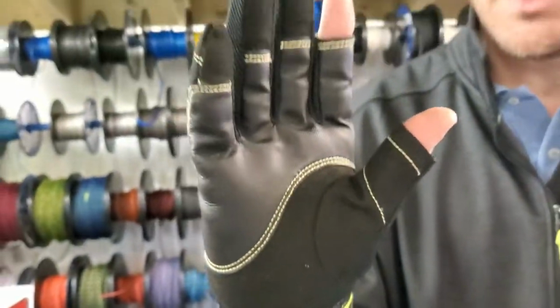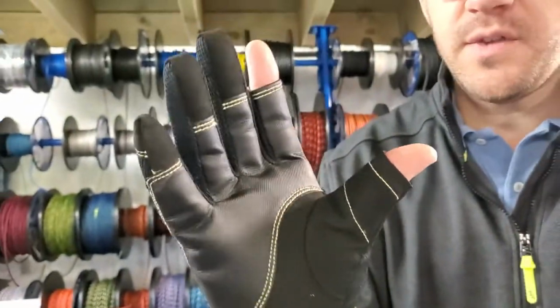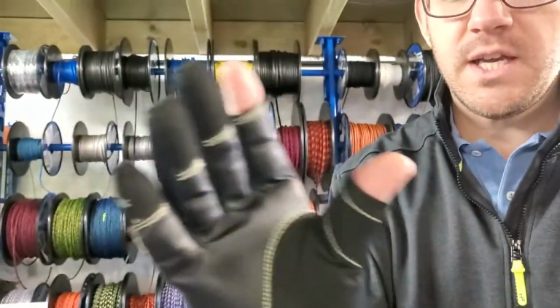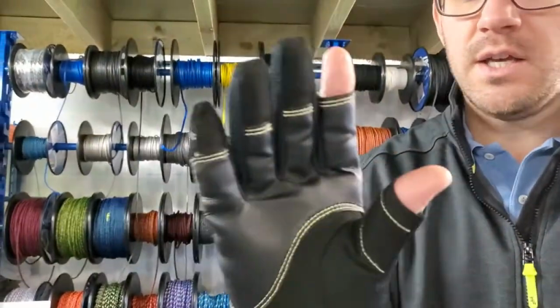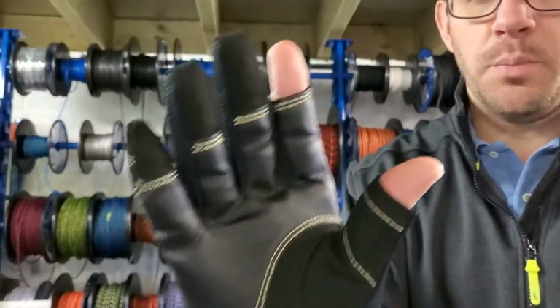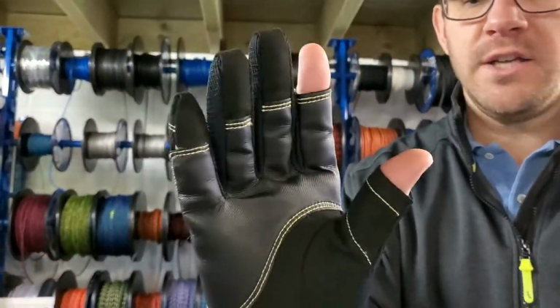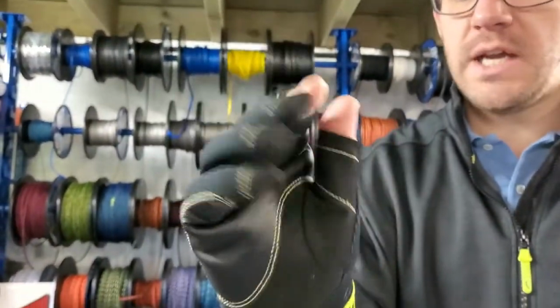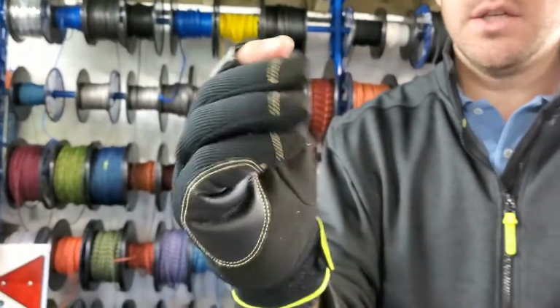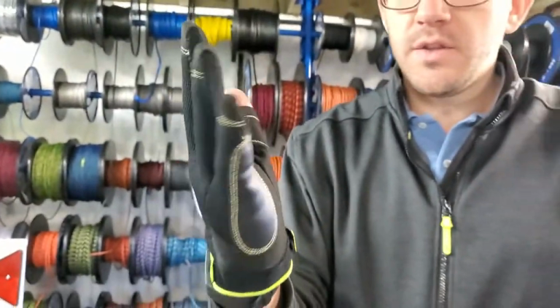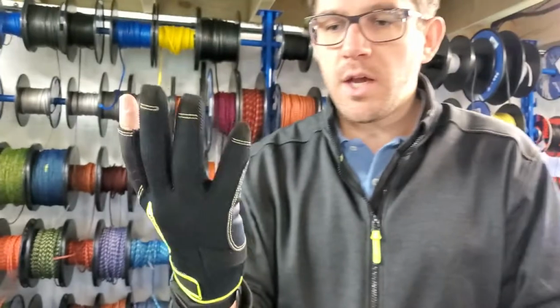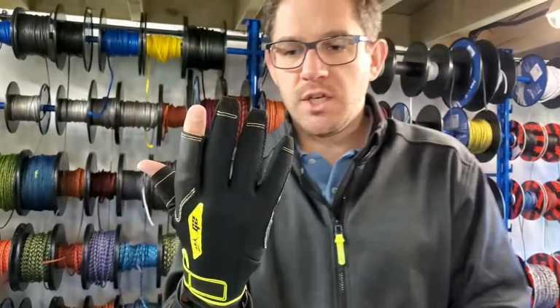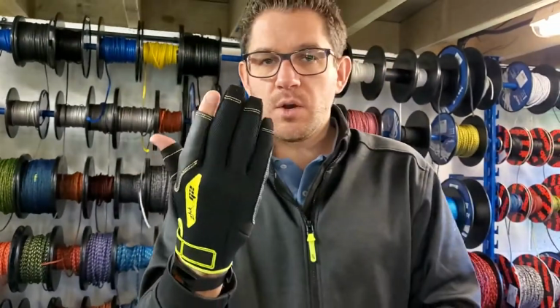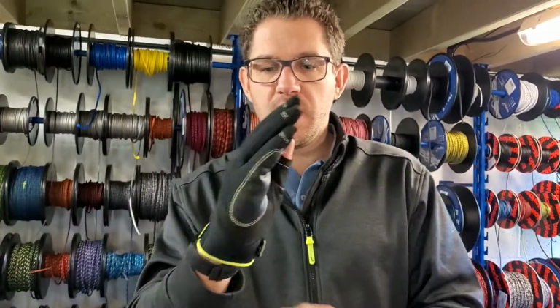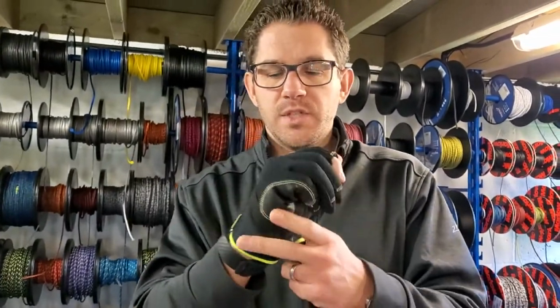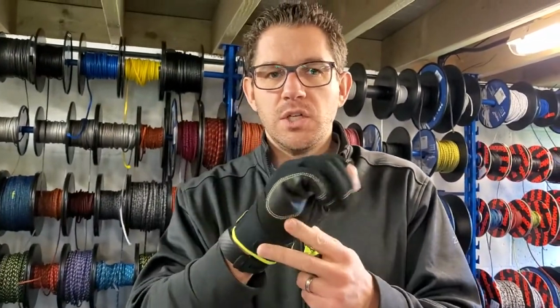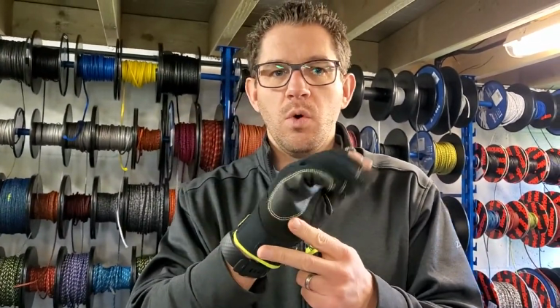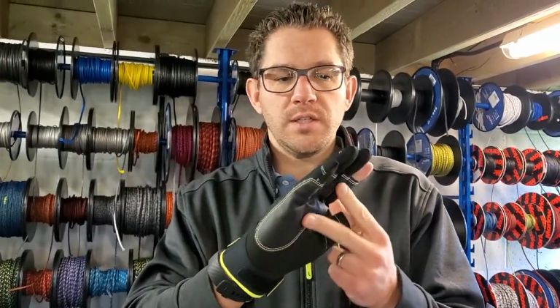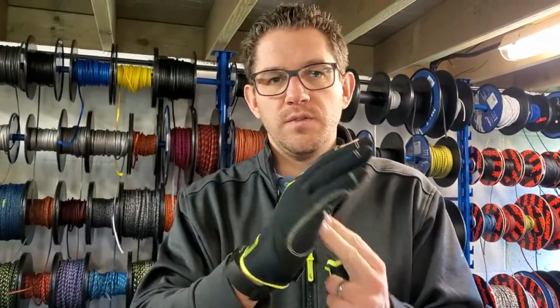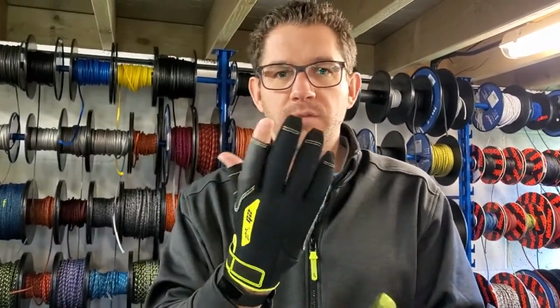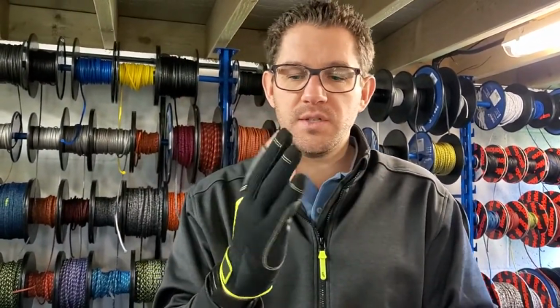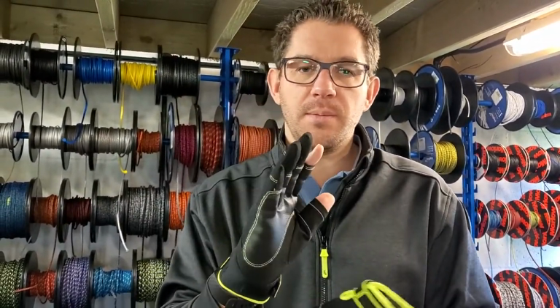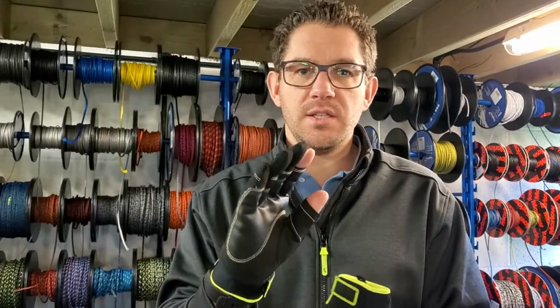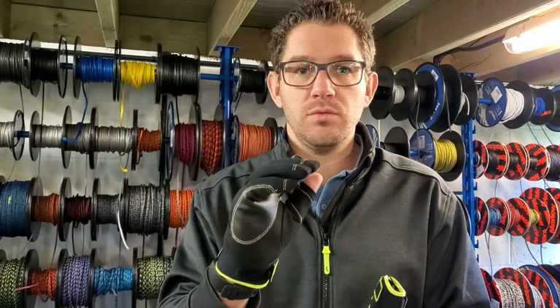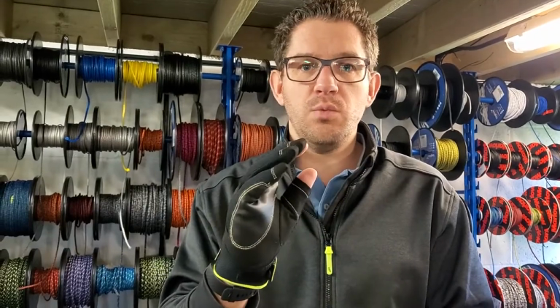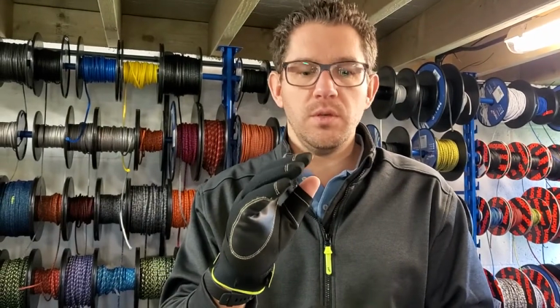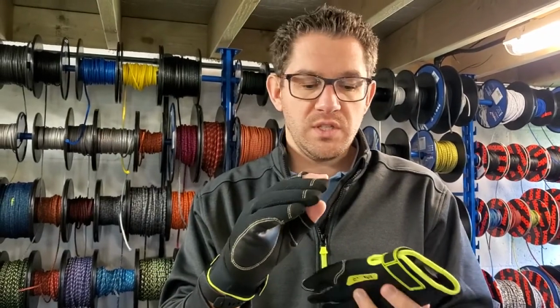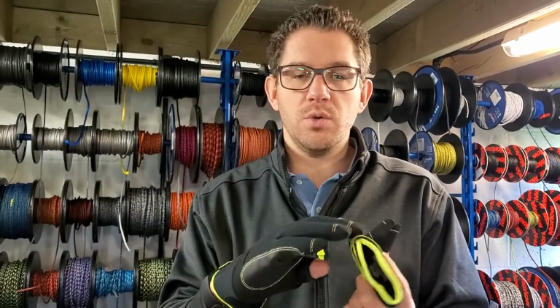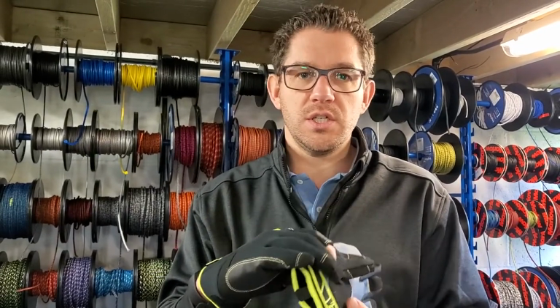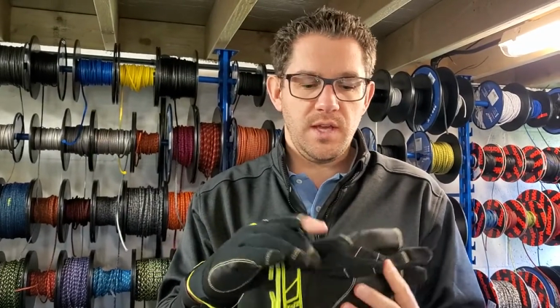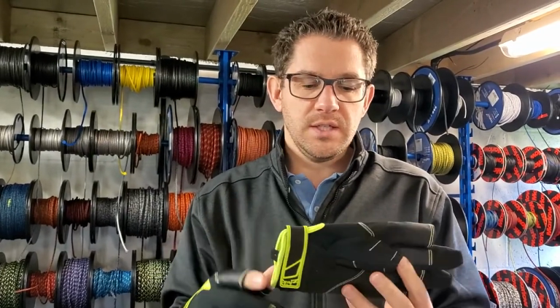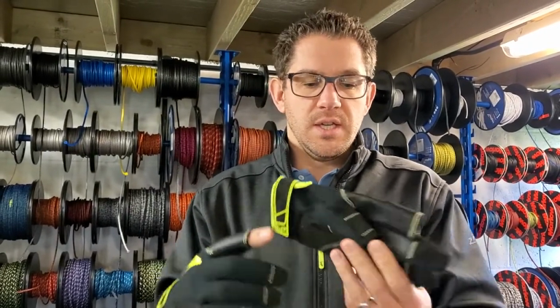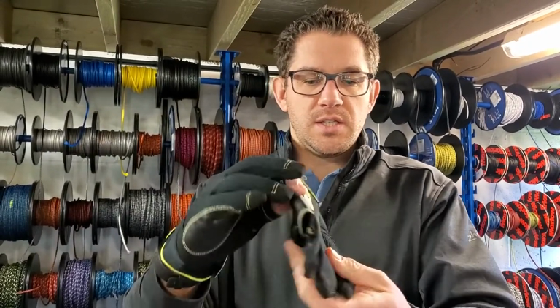These are perfect for dinghy, keelboat and yacht sailing. The thing I like about the G2 is they're quite thick, so they're actually quite warm. We've had a lot of good feedback from our sponsored sailors about these — that they're really warm in the winter, colder conditions of the year.